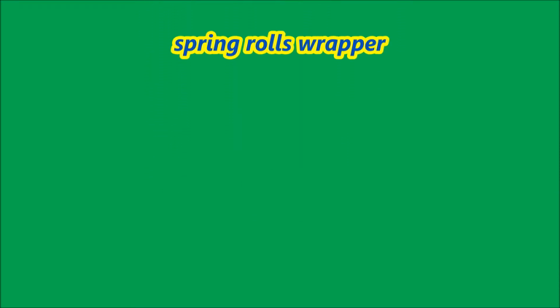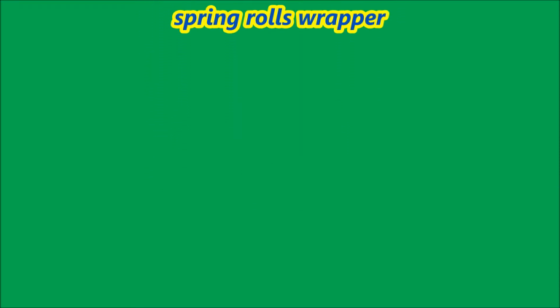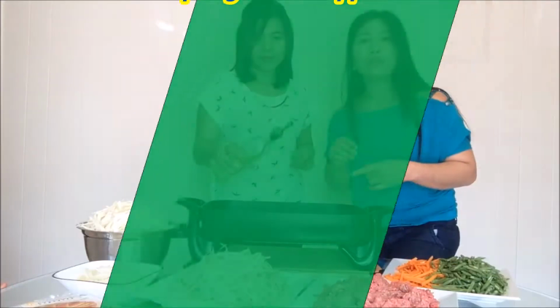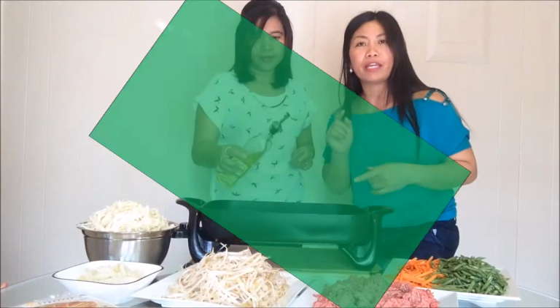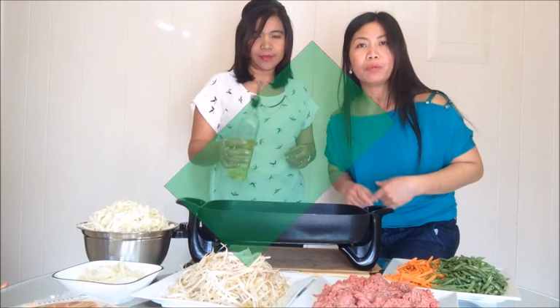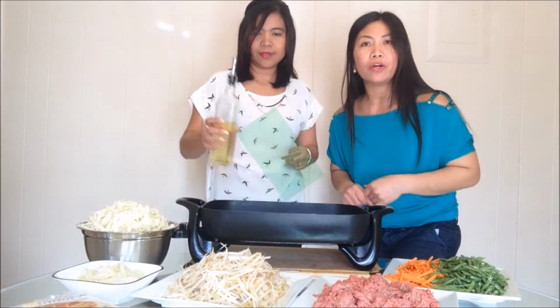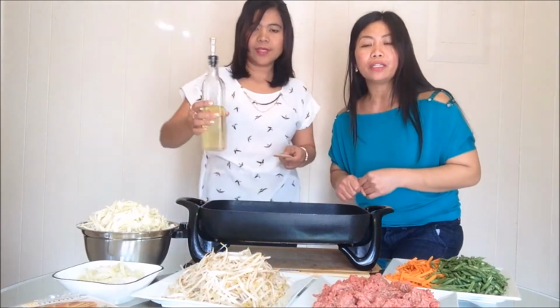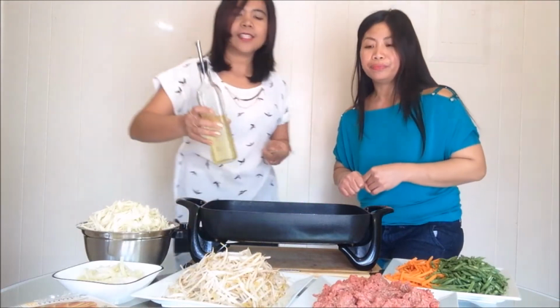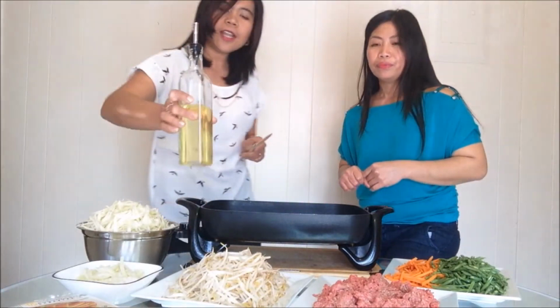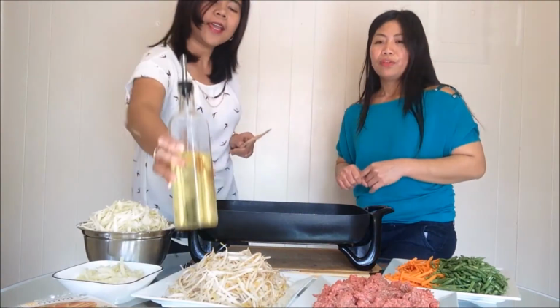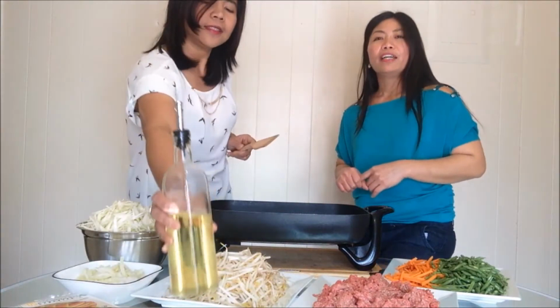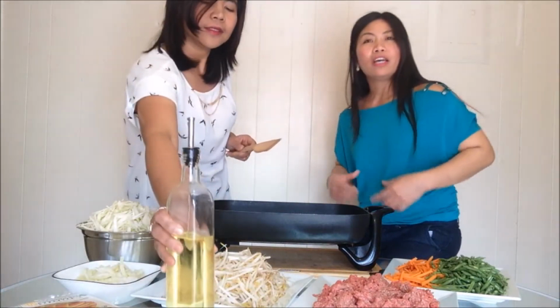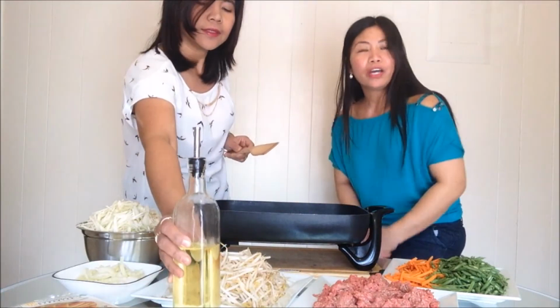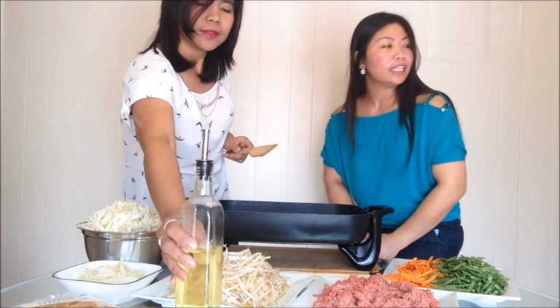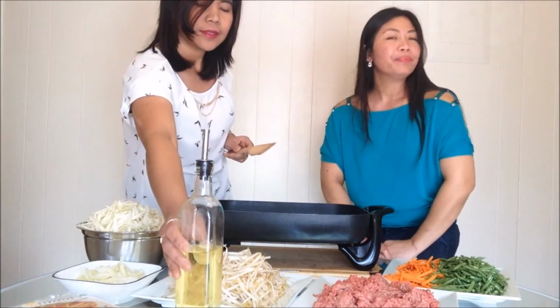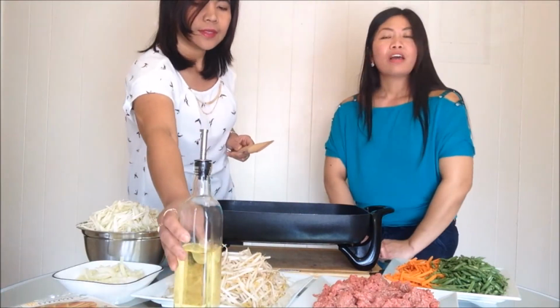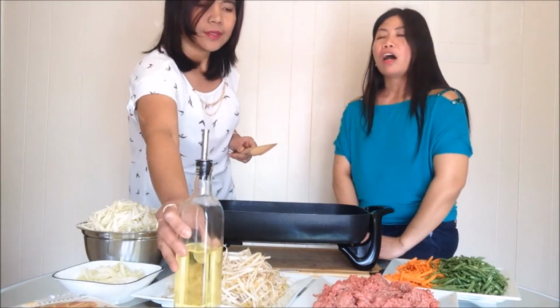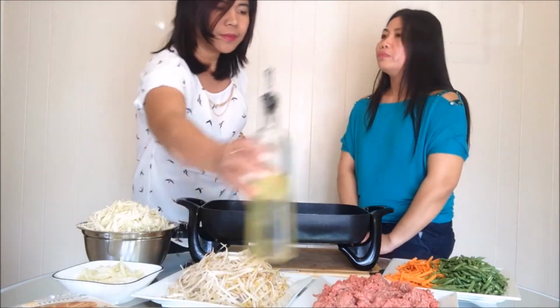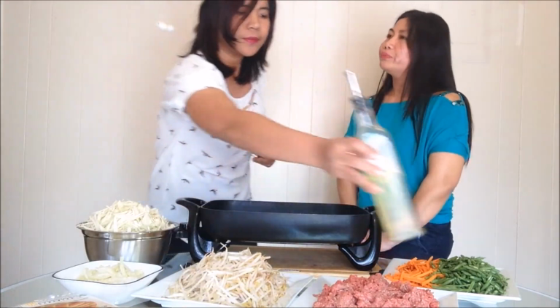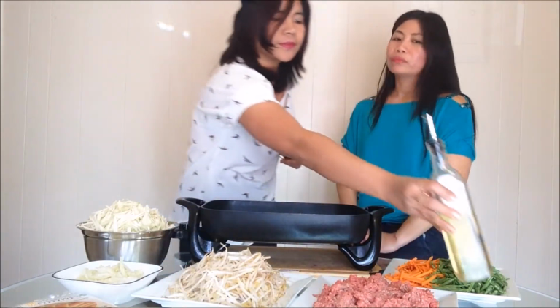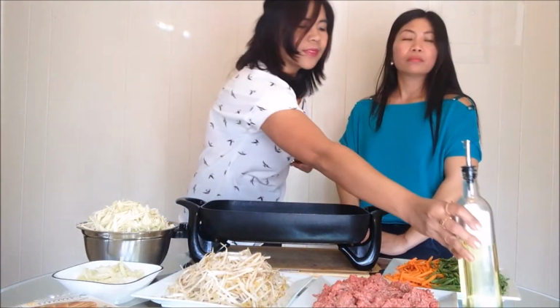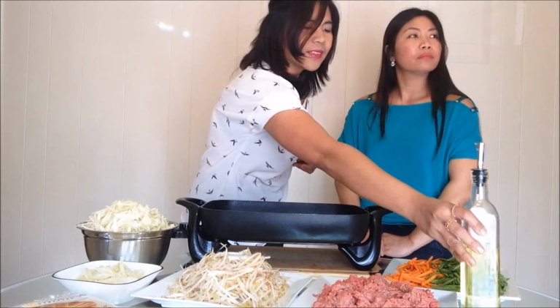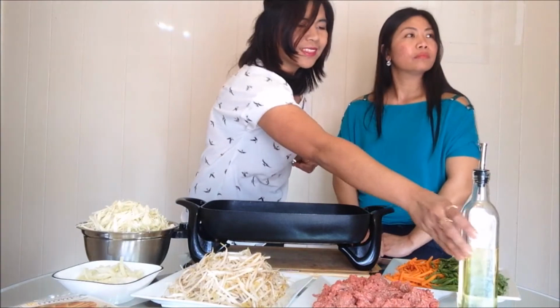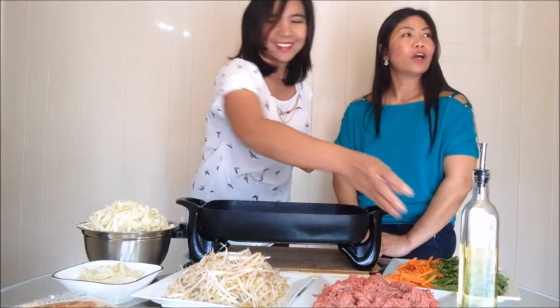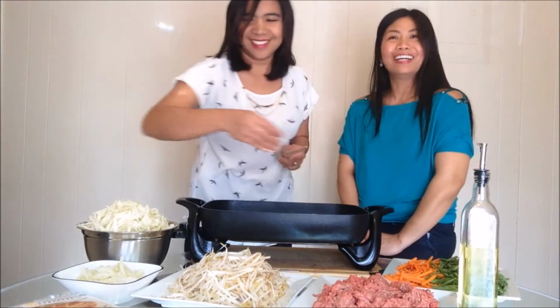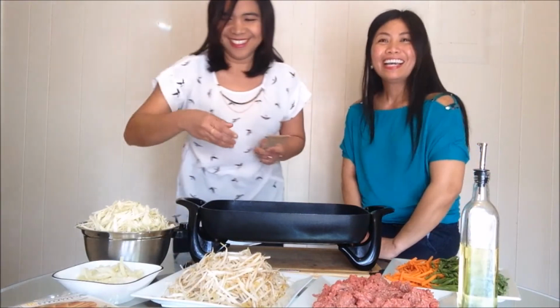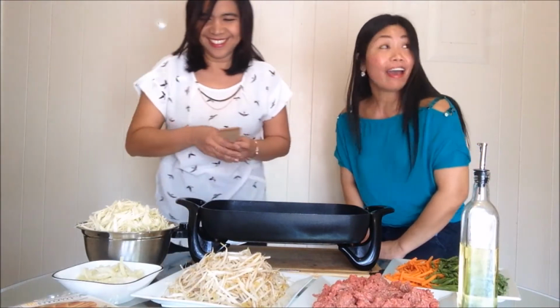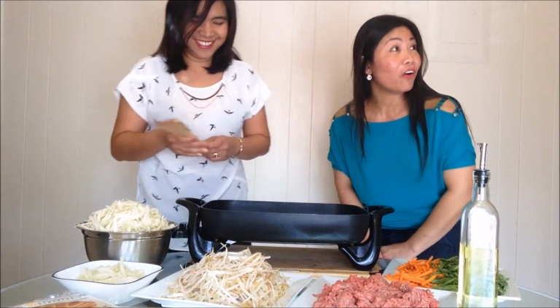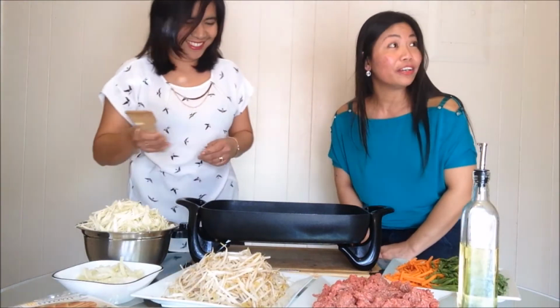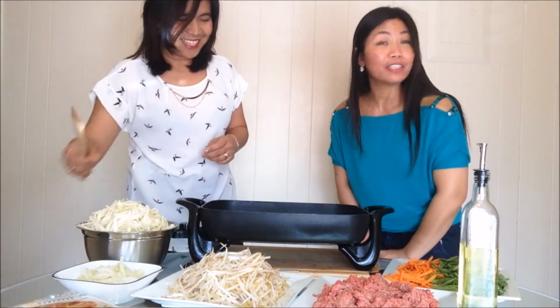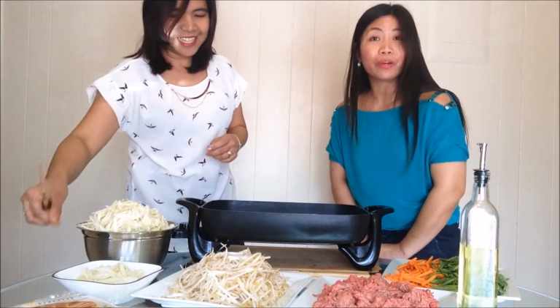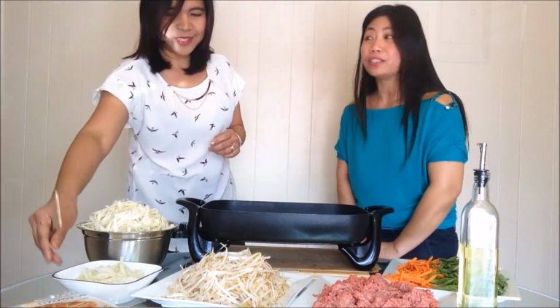You can use vegetable oil, canola oil, or coconut oil. Coconut oil is okay too.